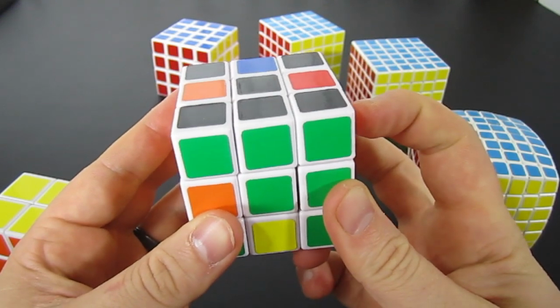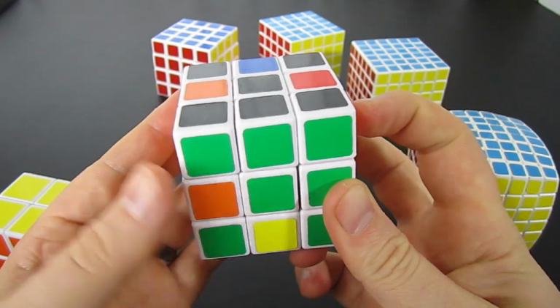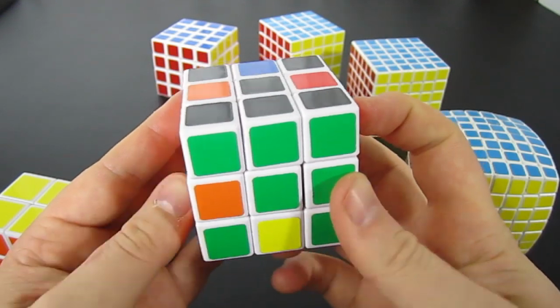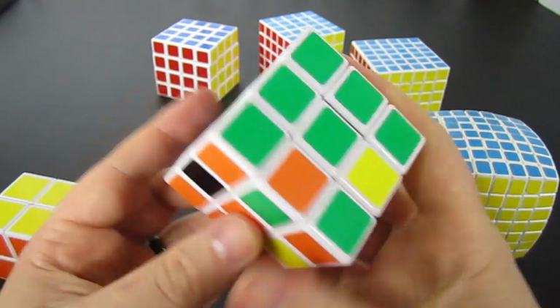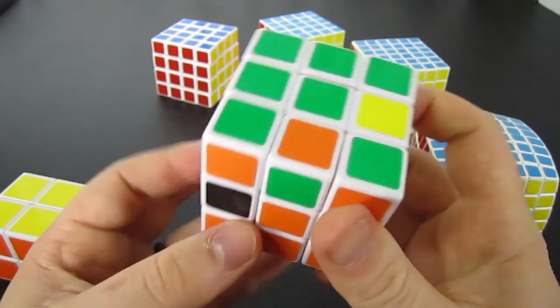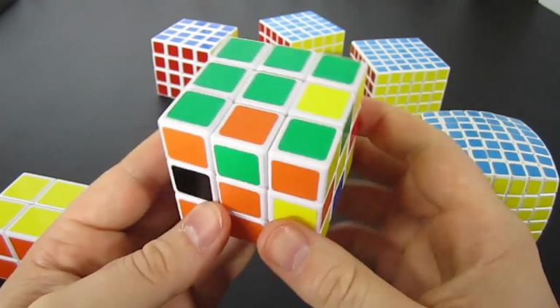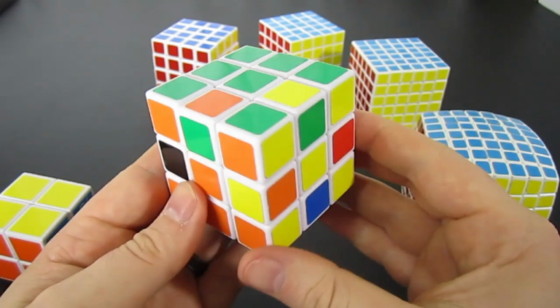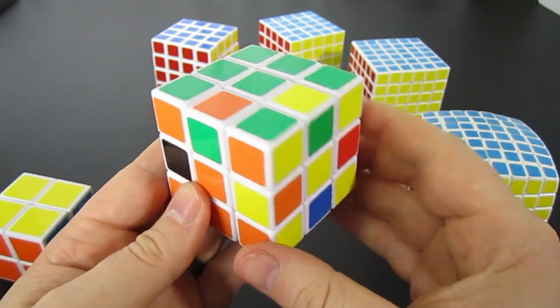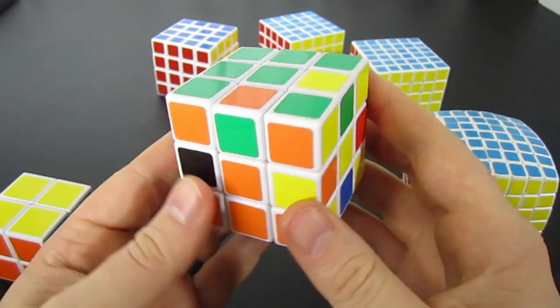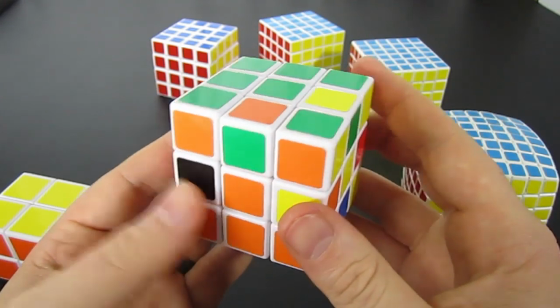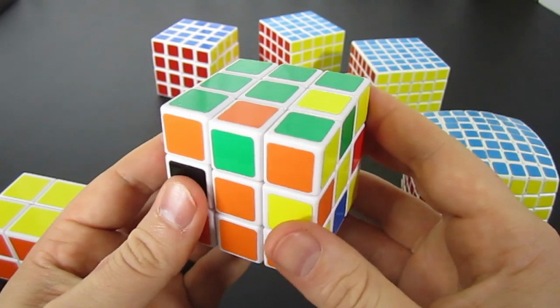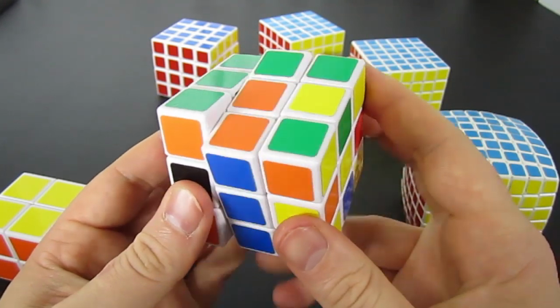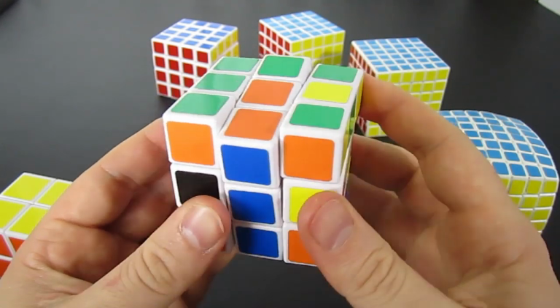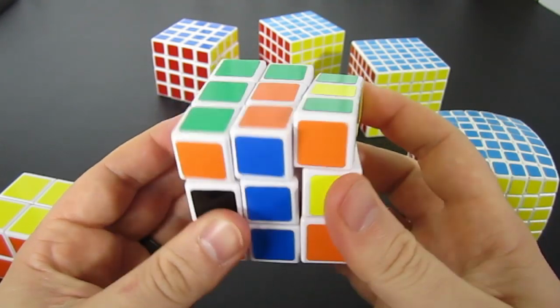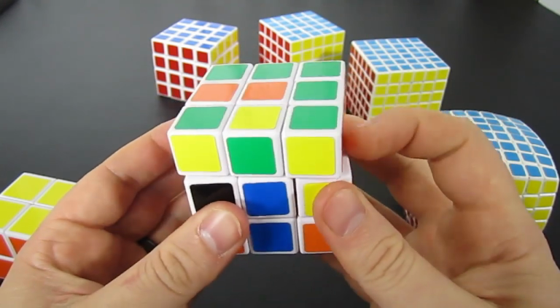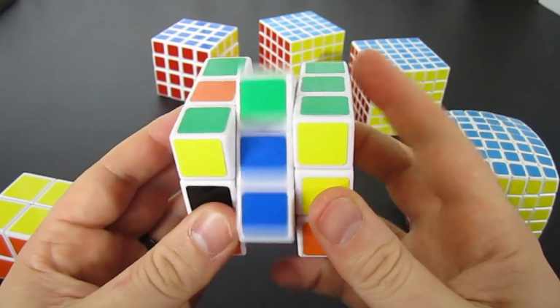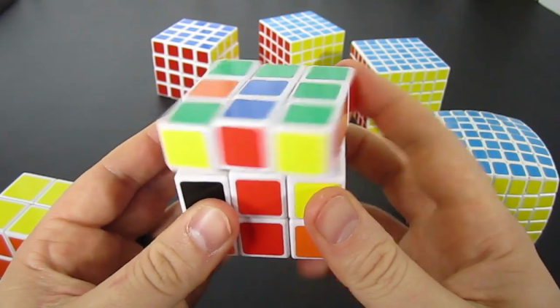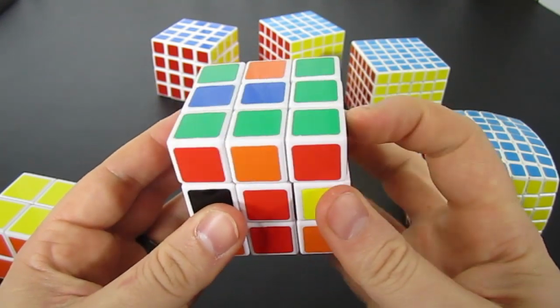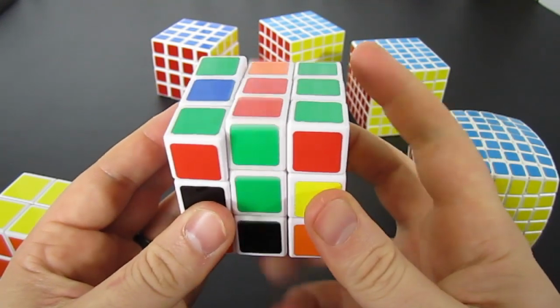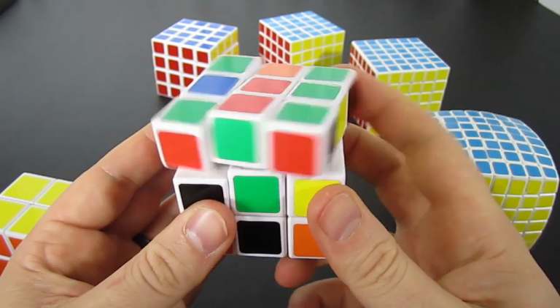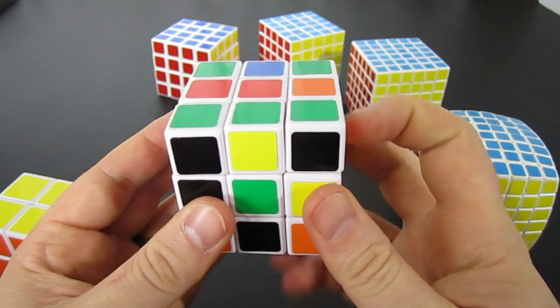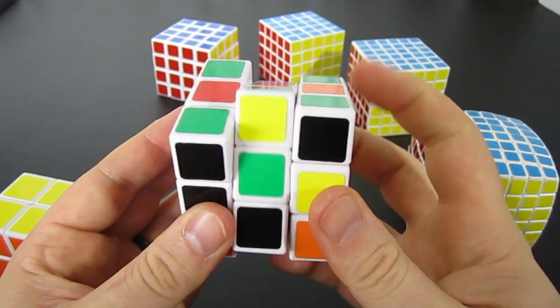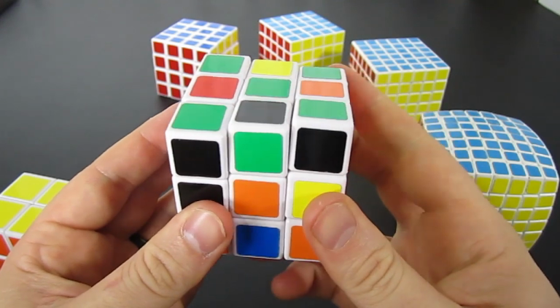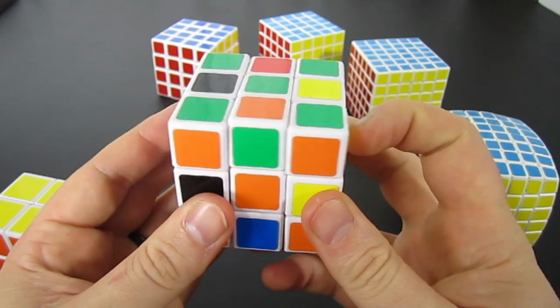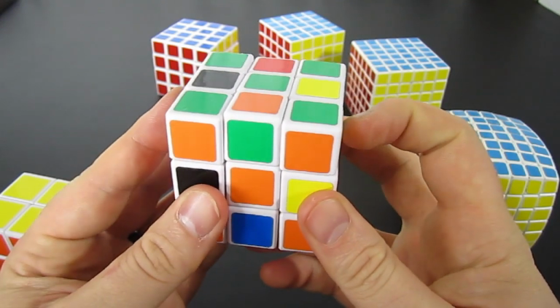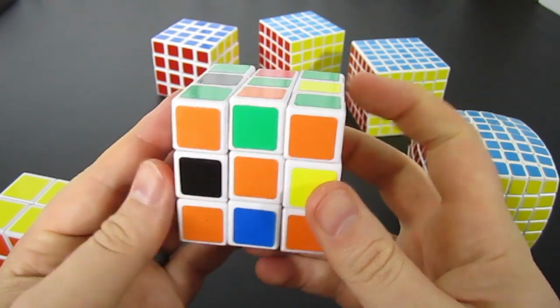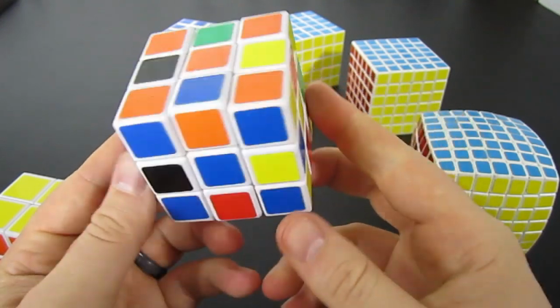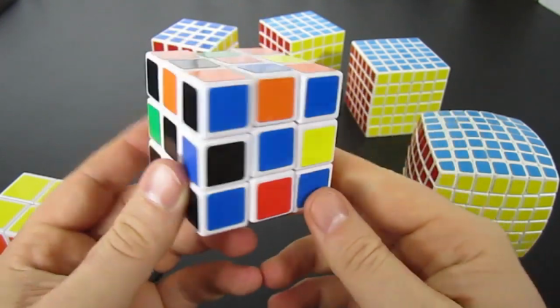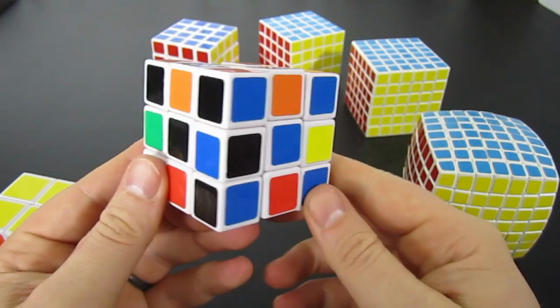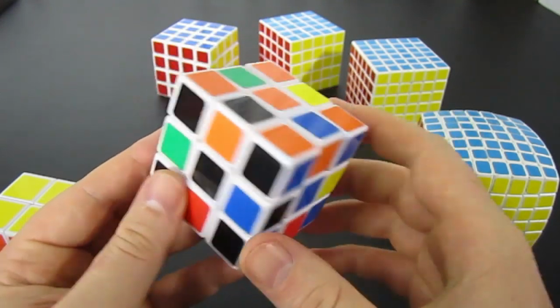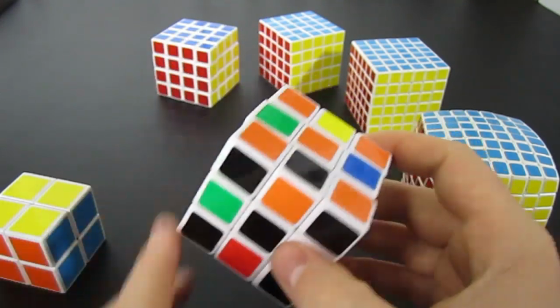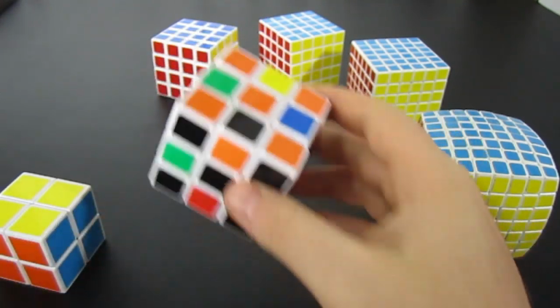Cube rotations: Y inverted, Z inverted, and then M inverted up times 4. That will get you the SuperFlip.